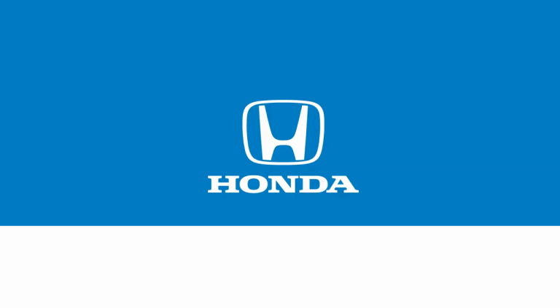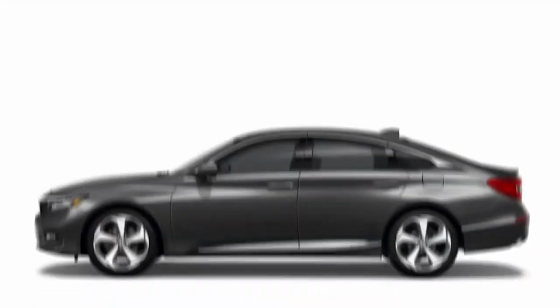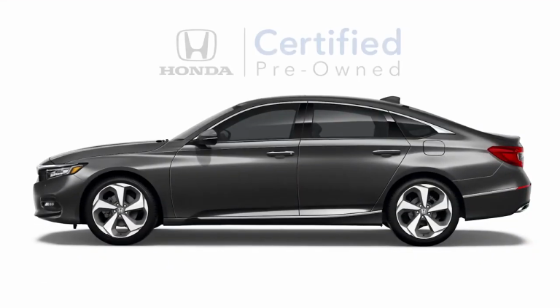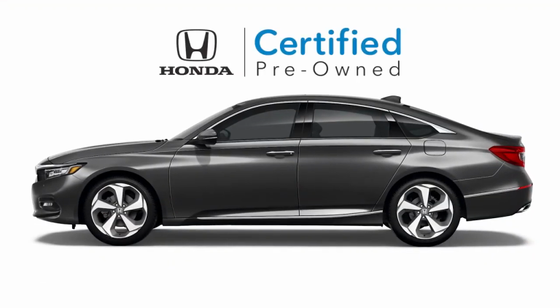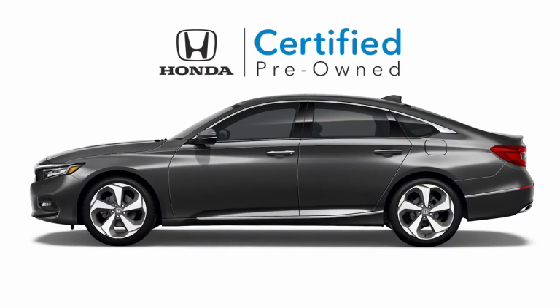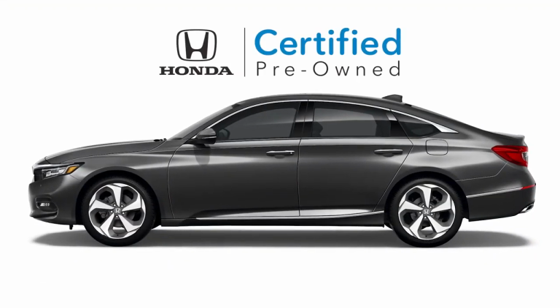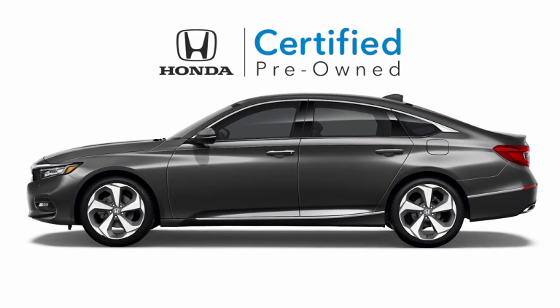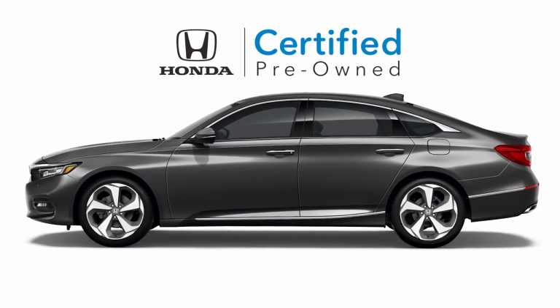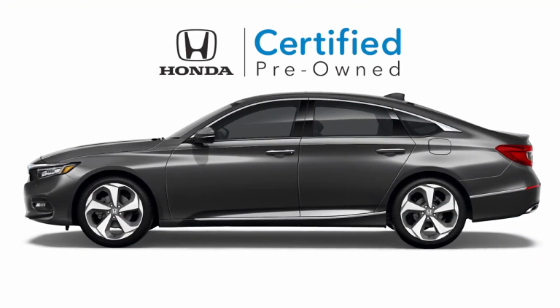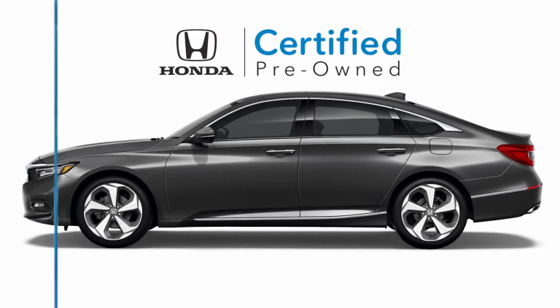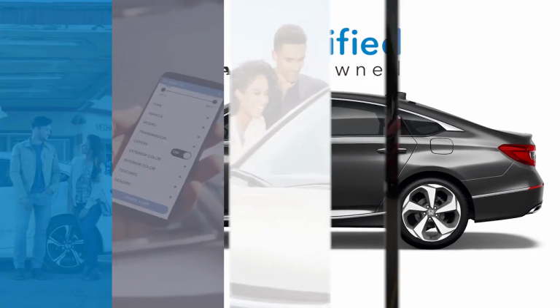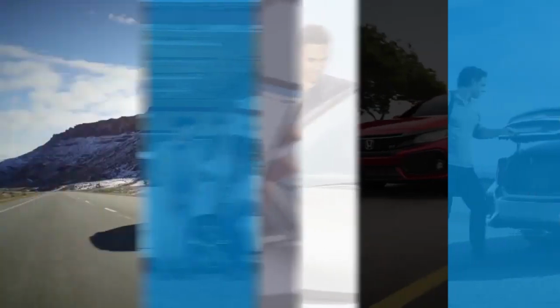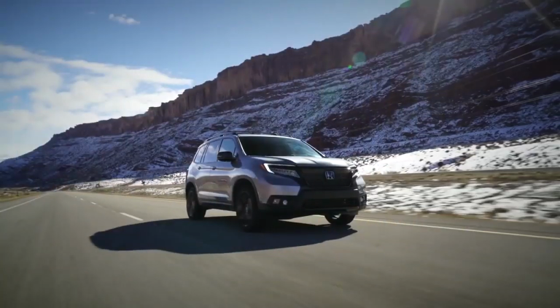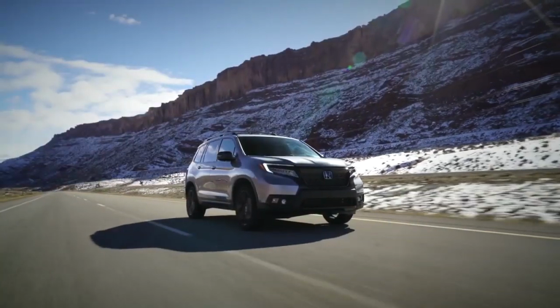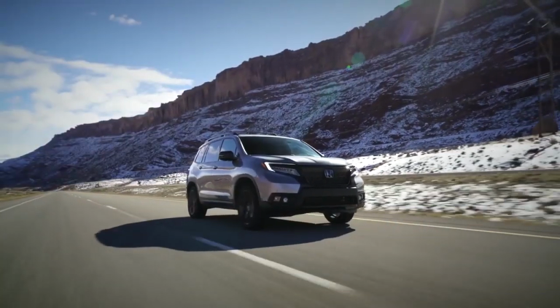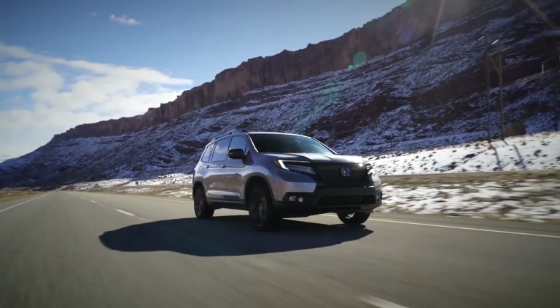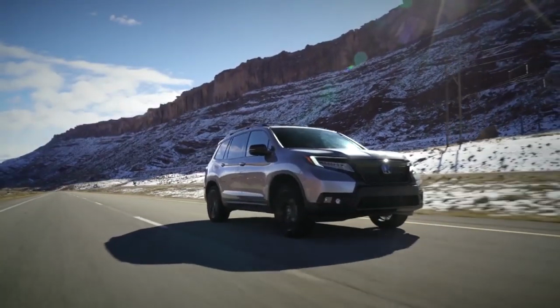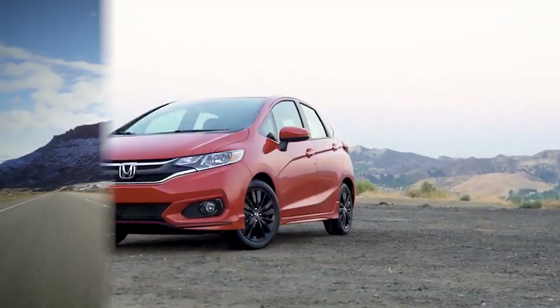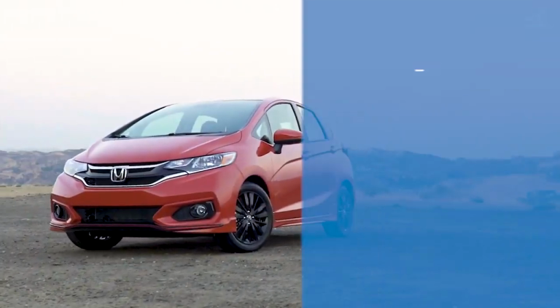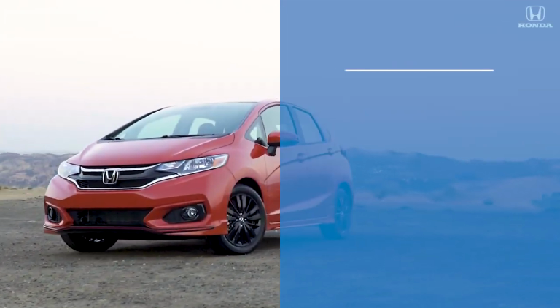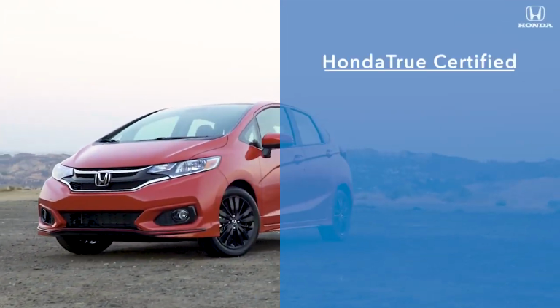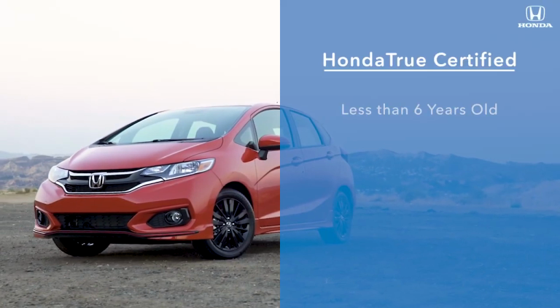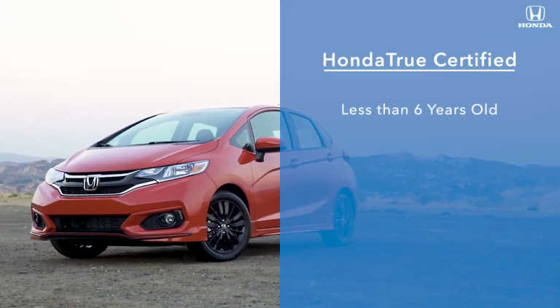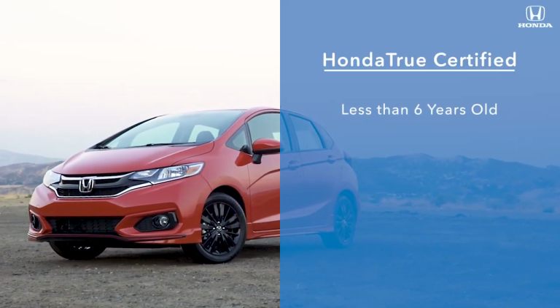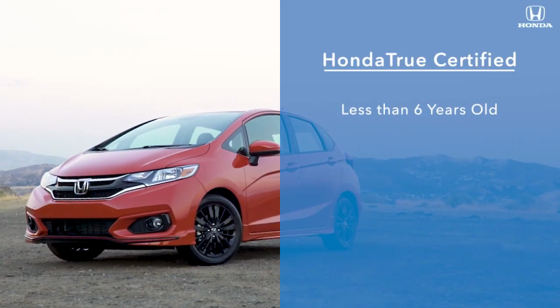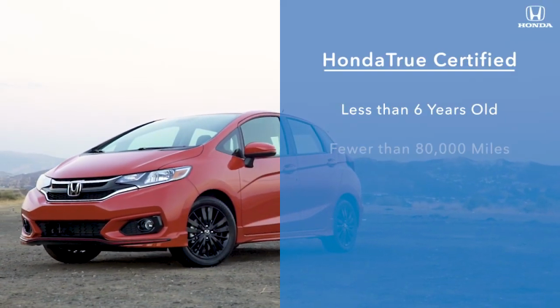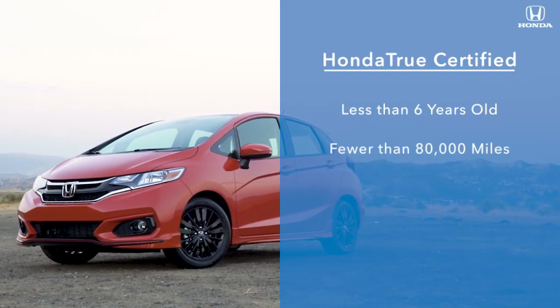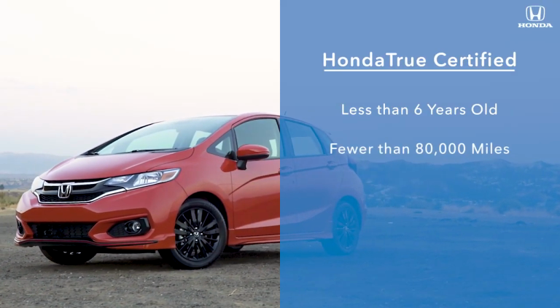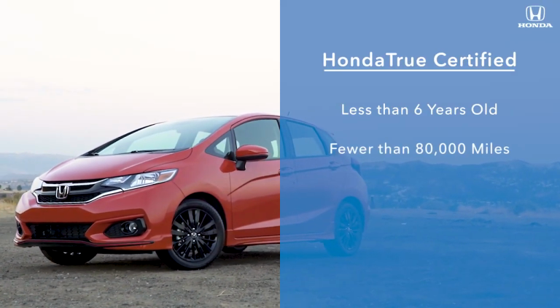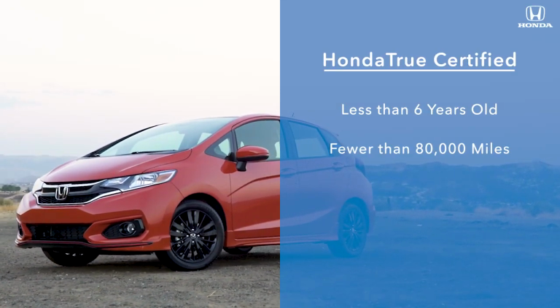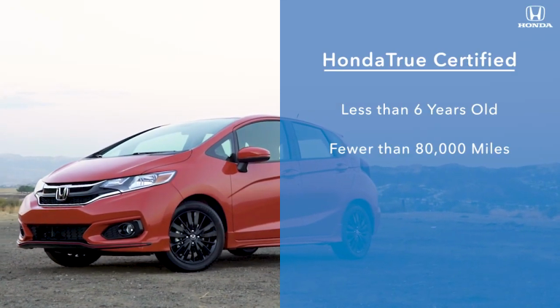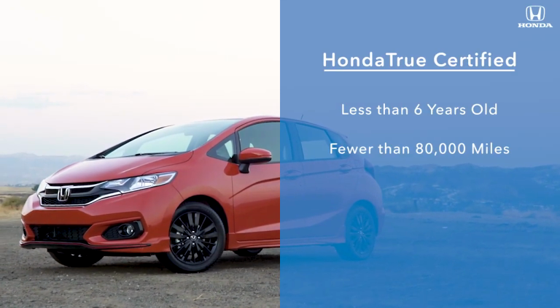Ever wonder what makes a Honda certified pre-owned vehicle certified? It starts with only the best vehicles. Honda True Certified vehicles have to be less than six years old with fewer than 80,000 miles.